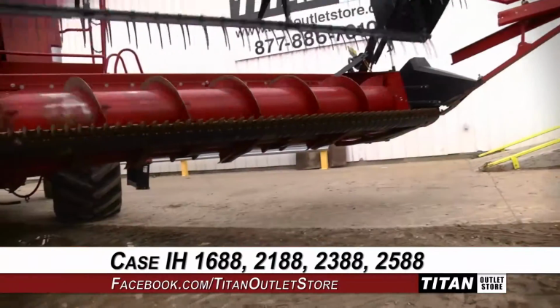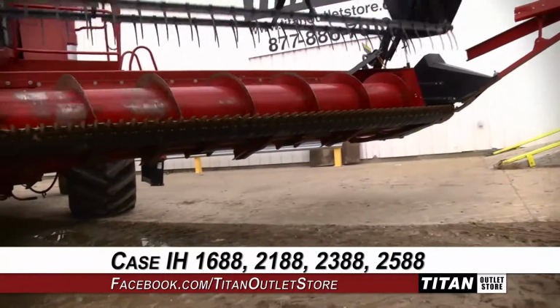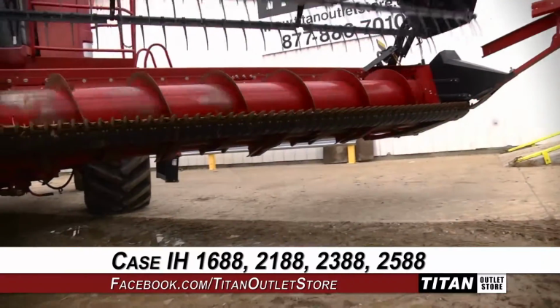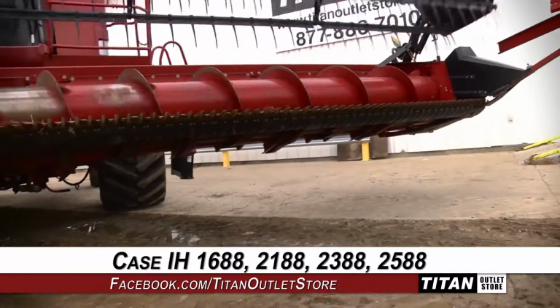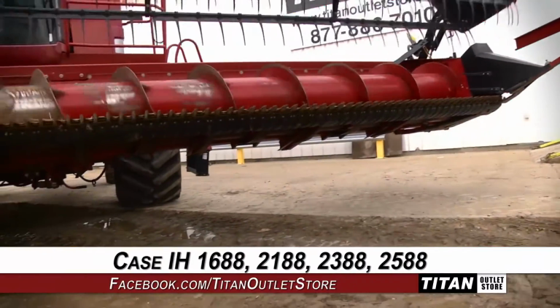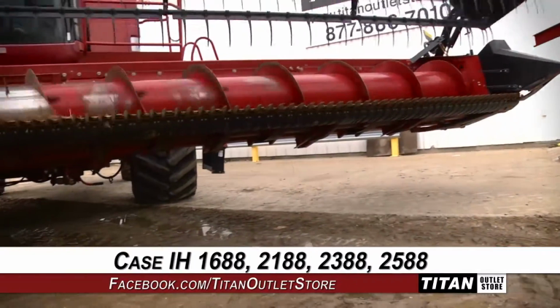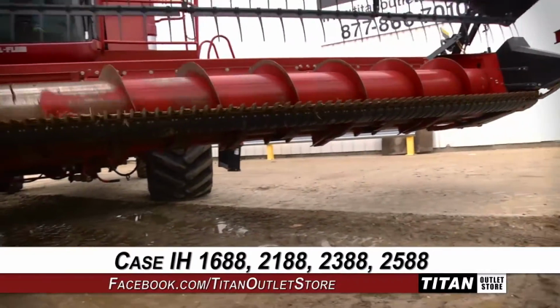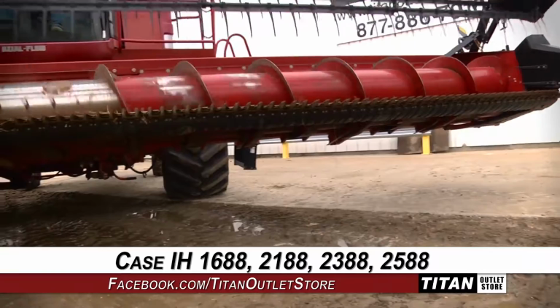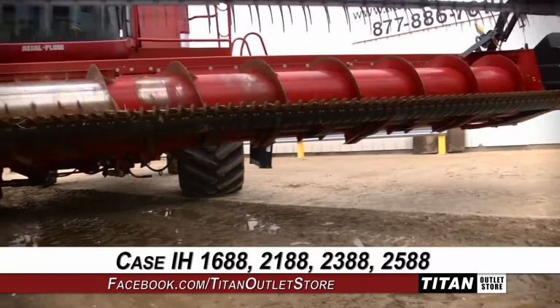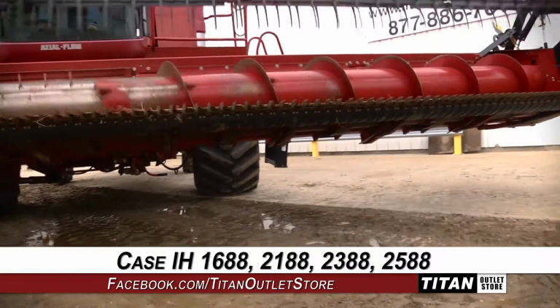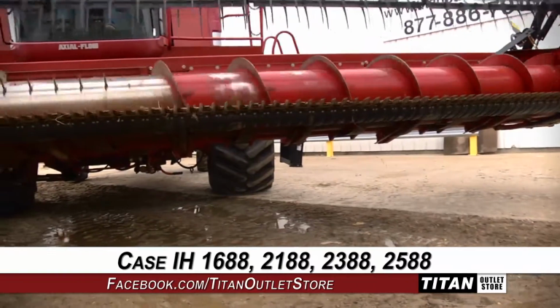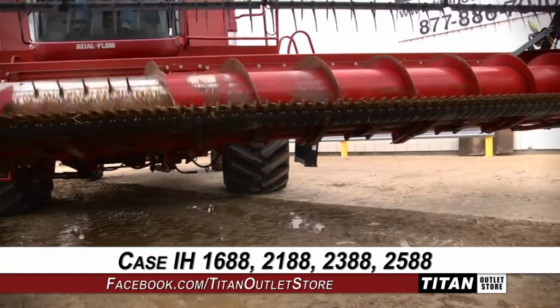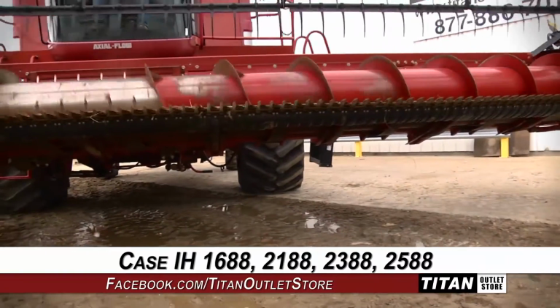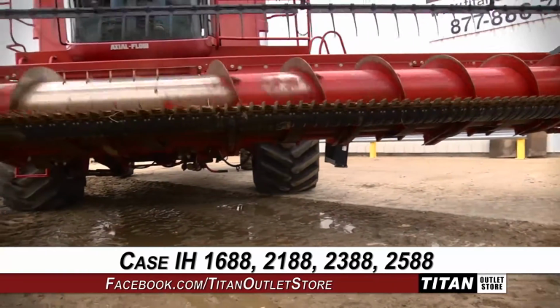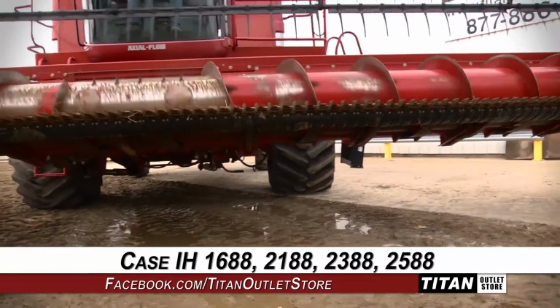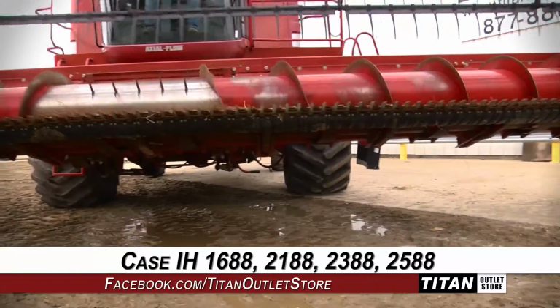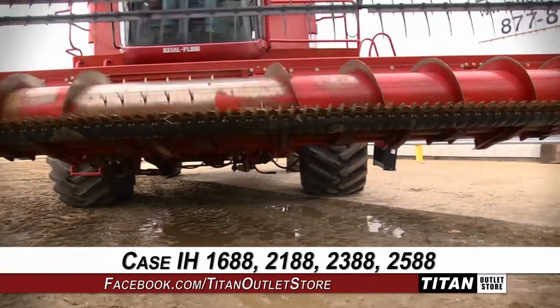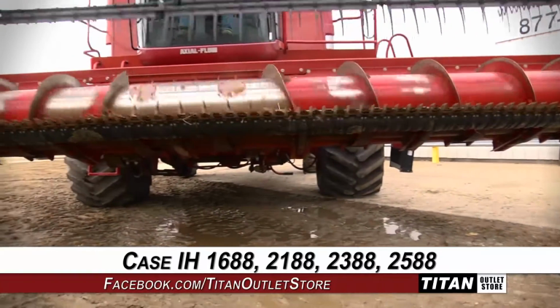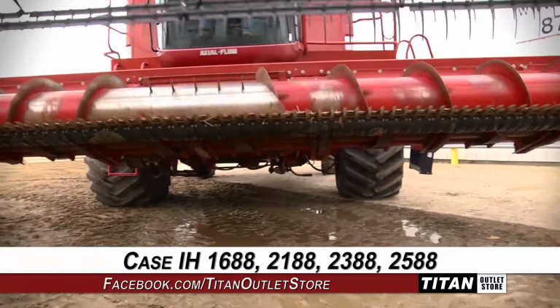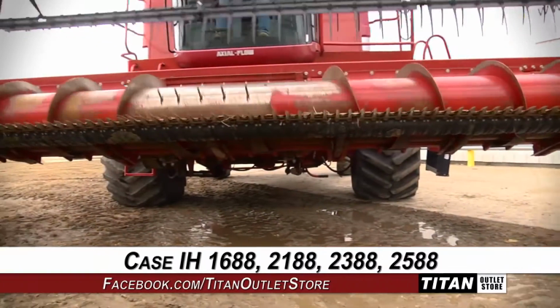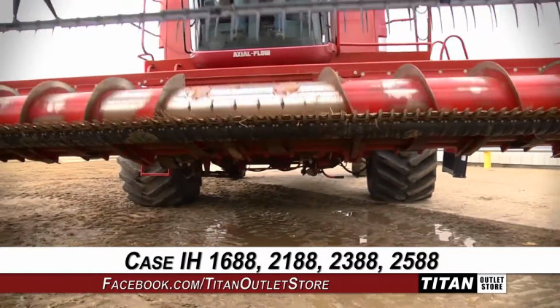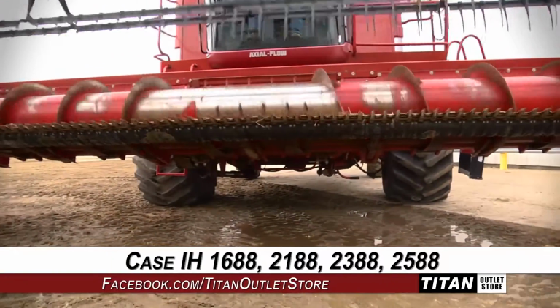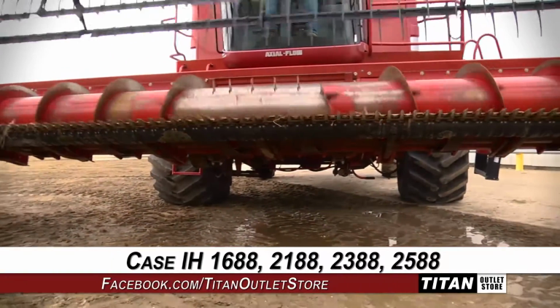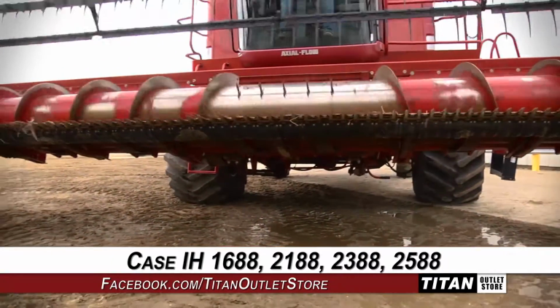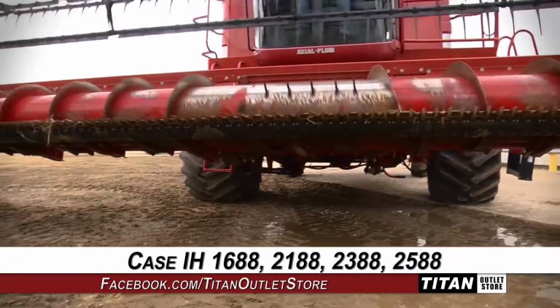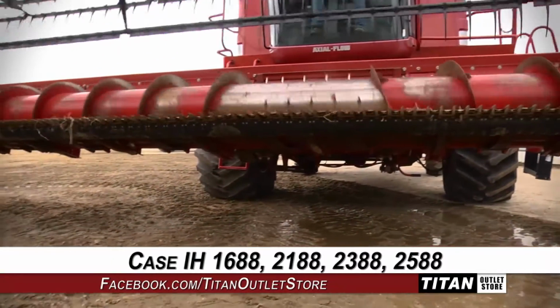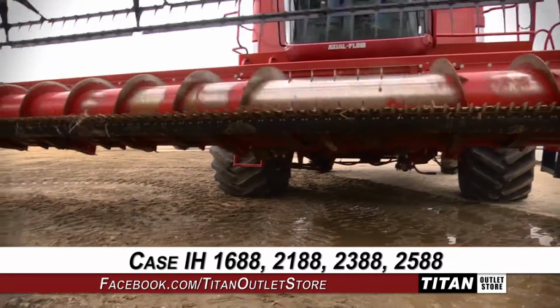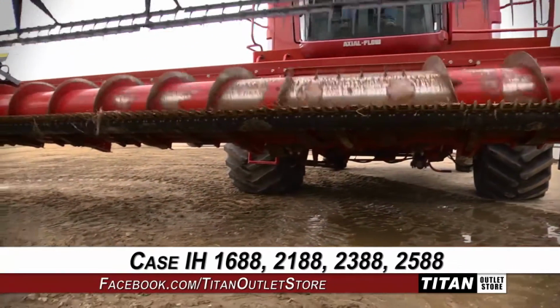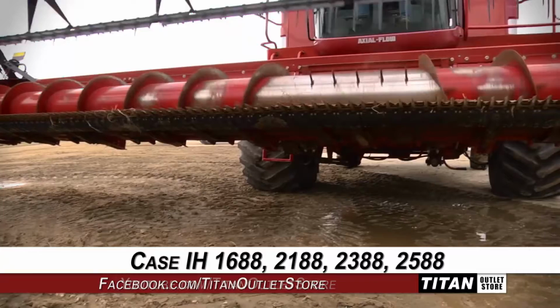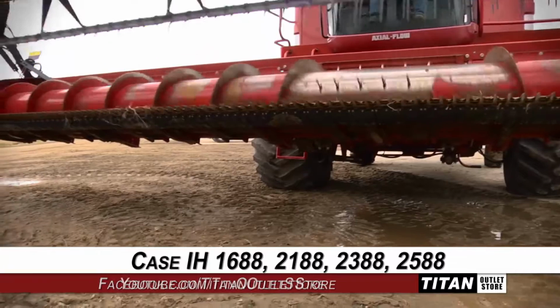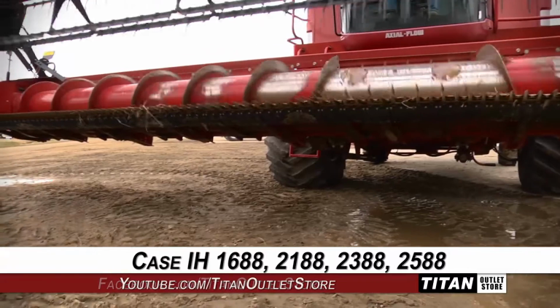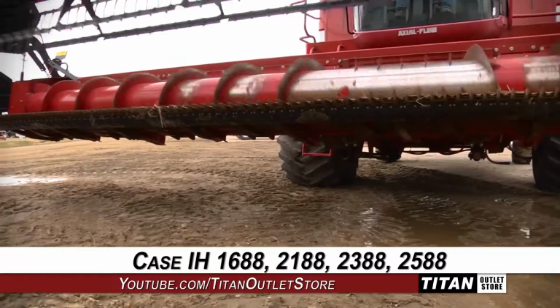This 1020 is compatible with KCAH 1688, 2188, 2388, and 2588 combines.